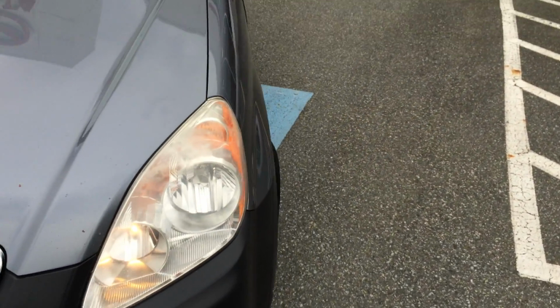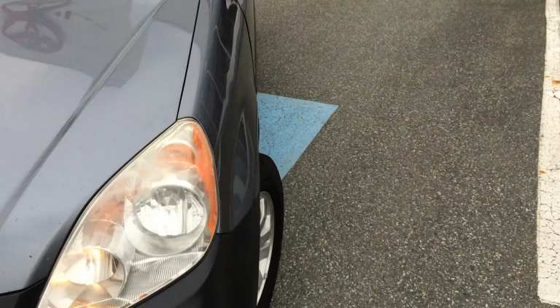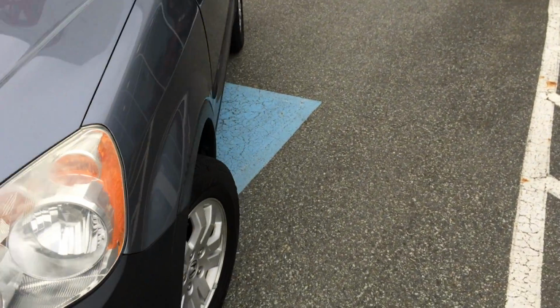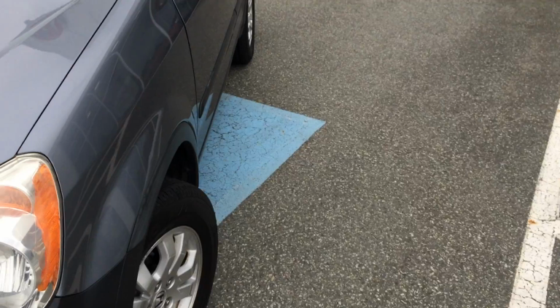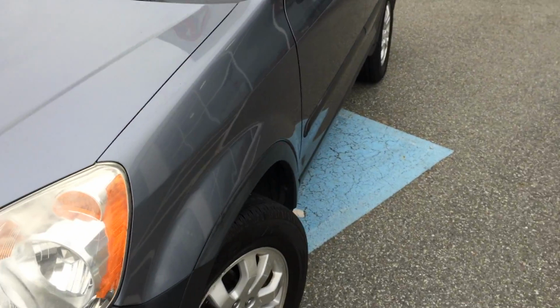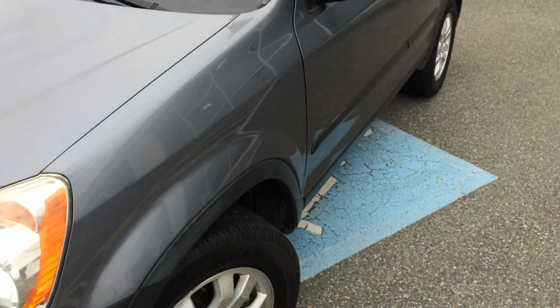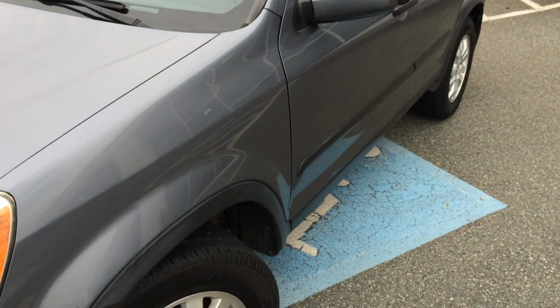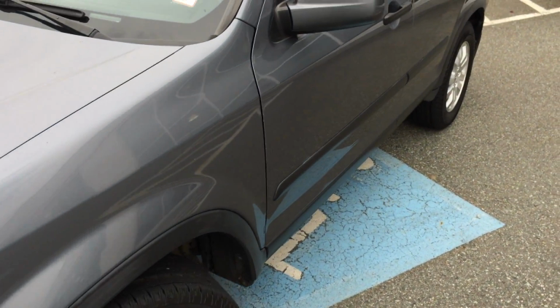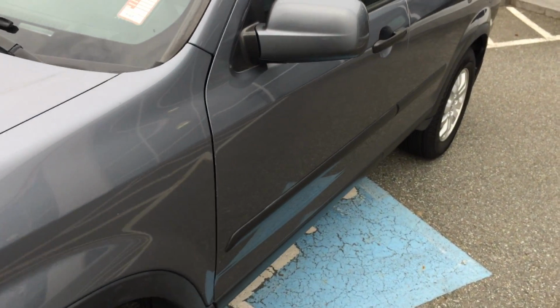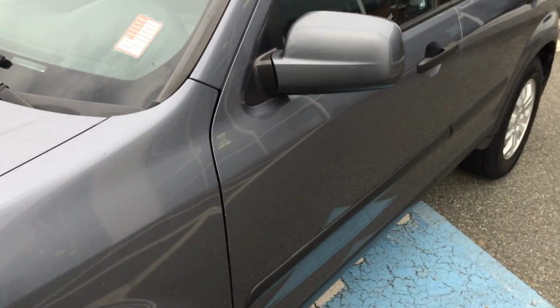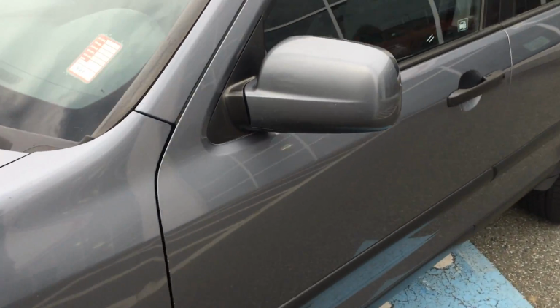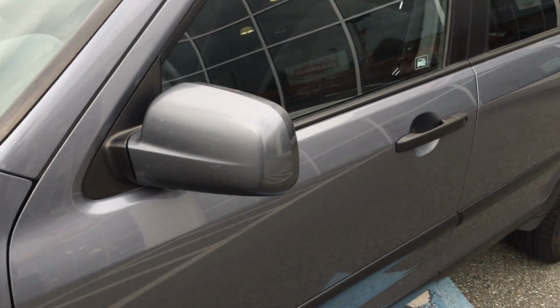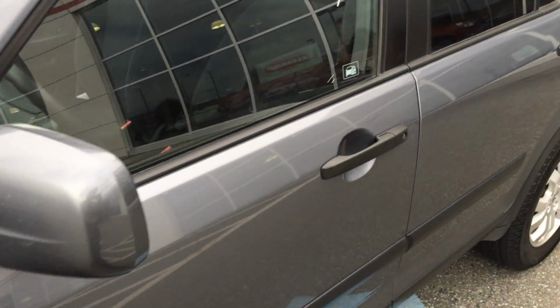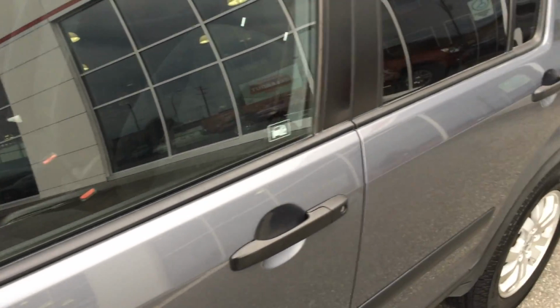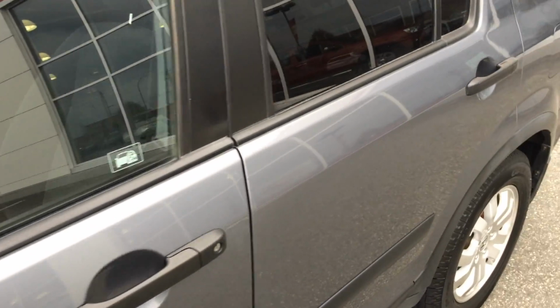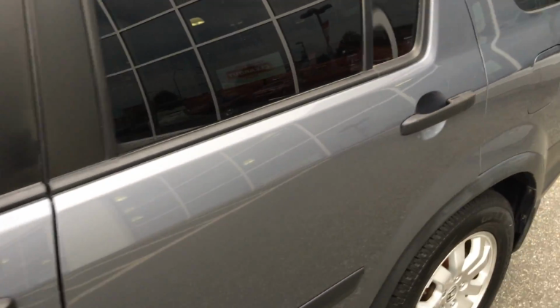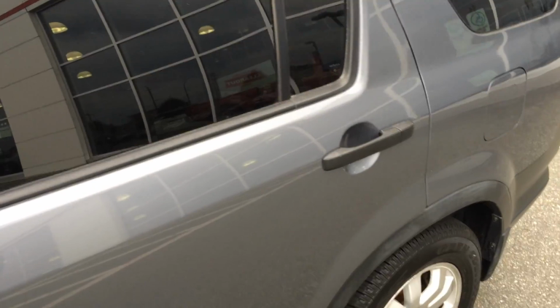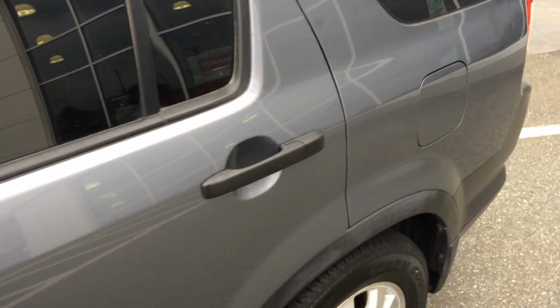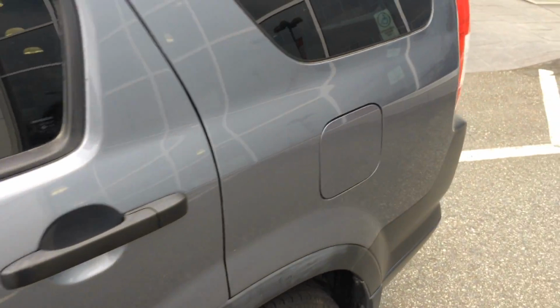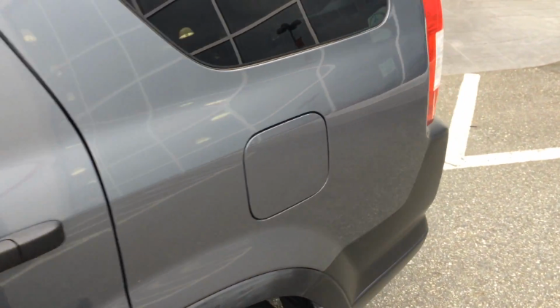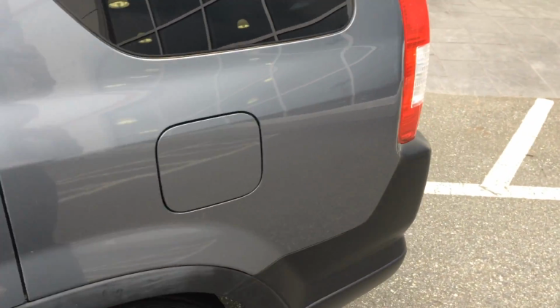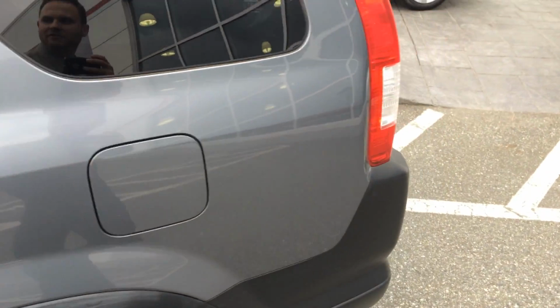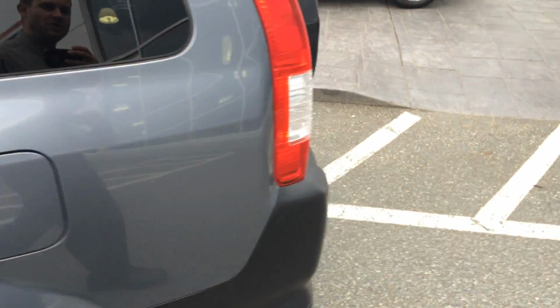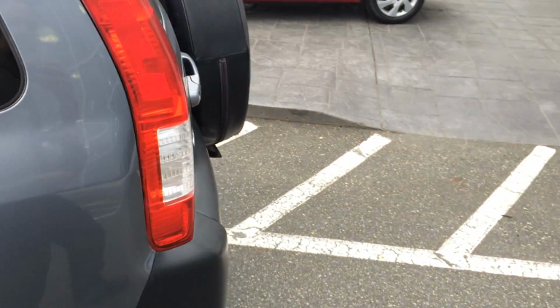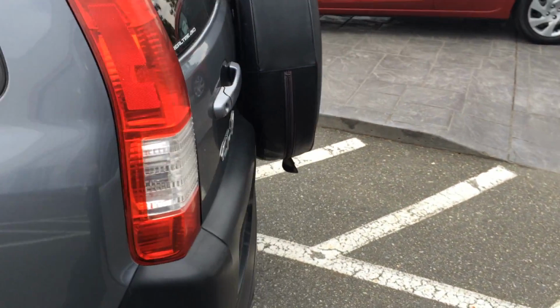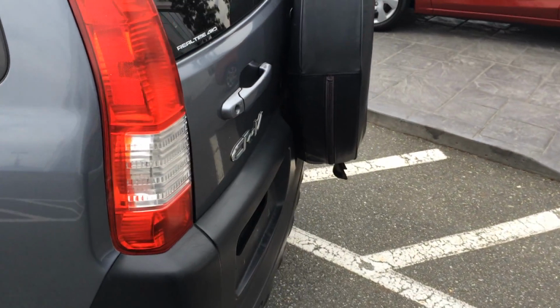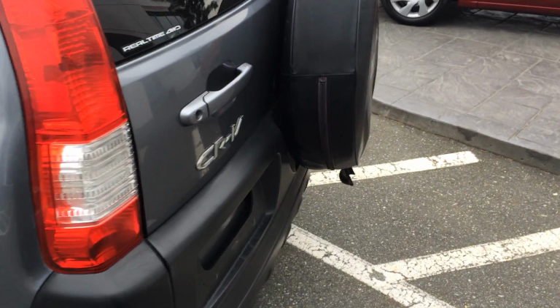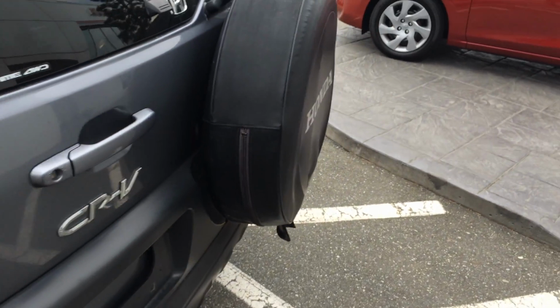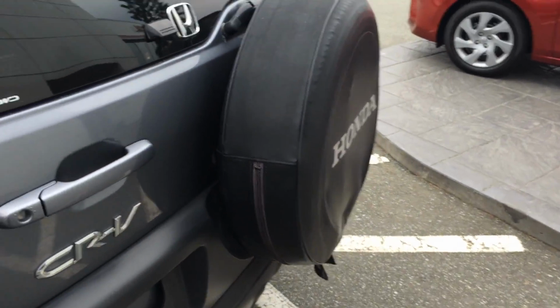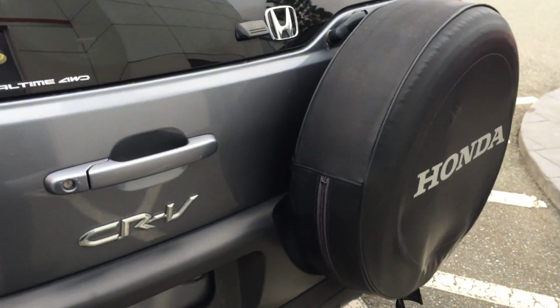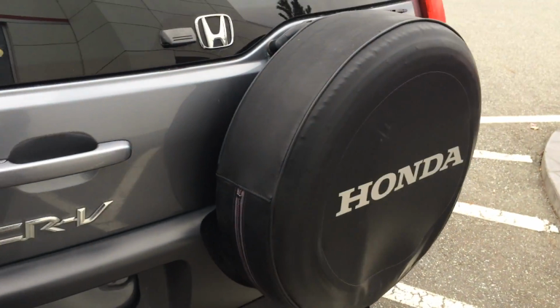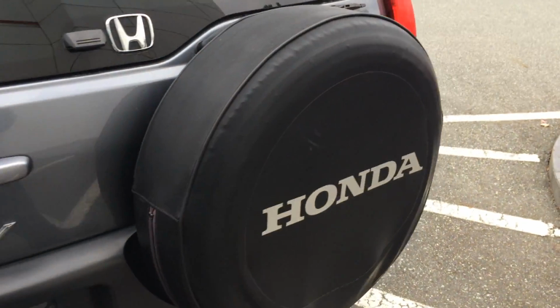This would also be a great choice for anybody wanting to tow a vehicle behind an RV if you're involved in RVing. This is a flat-towable vehicle, so there's definitely a lot of interest there from clients that might need to tow this behind their motorhome or RV.